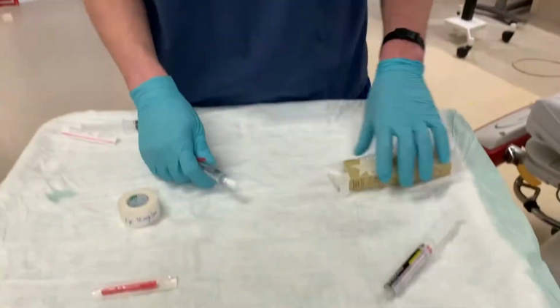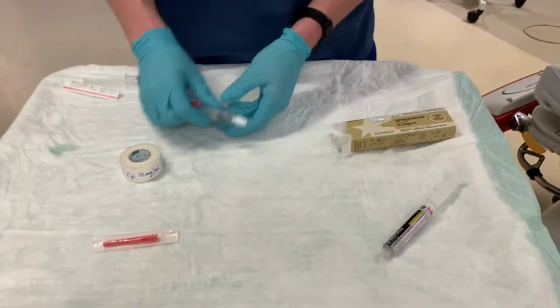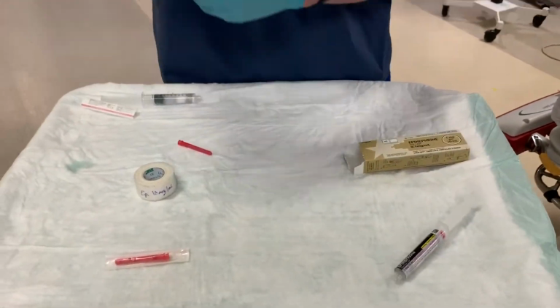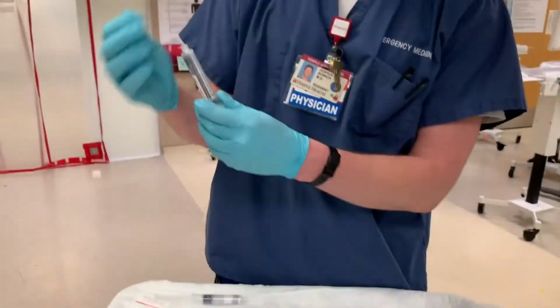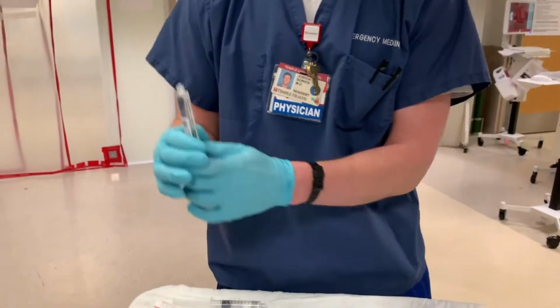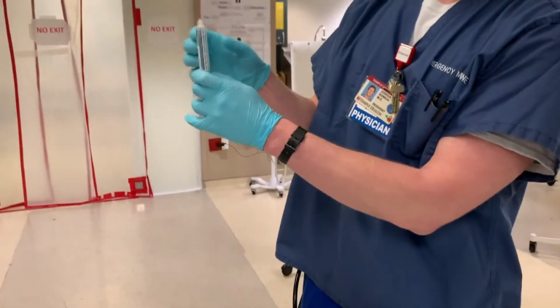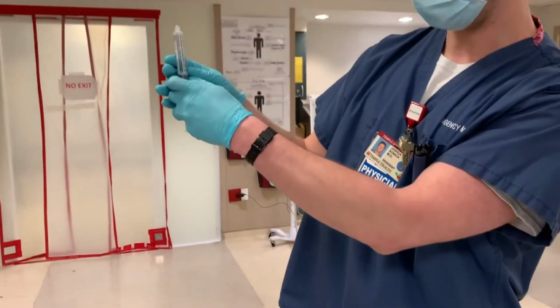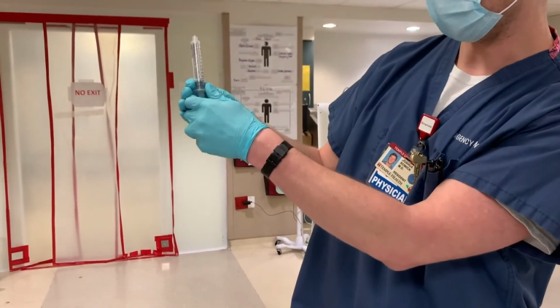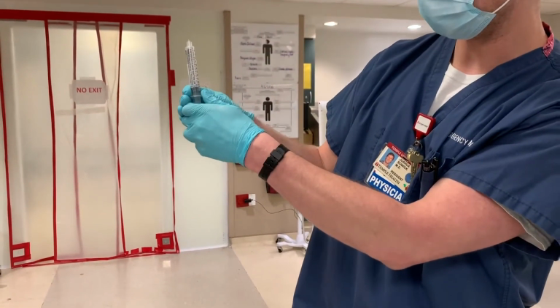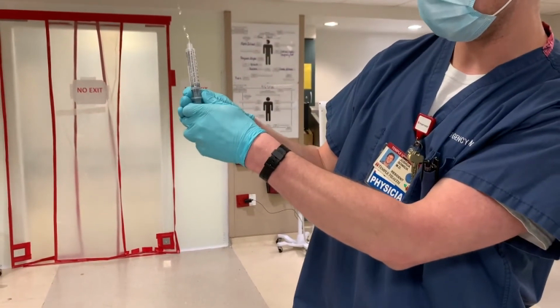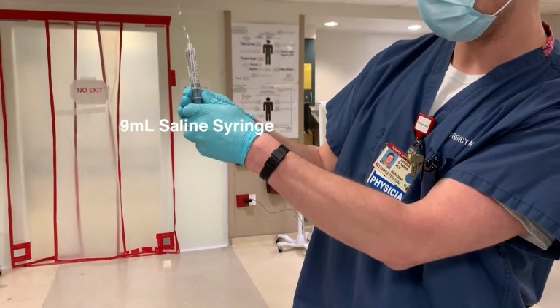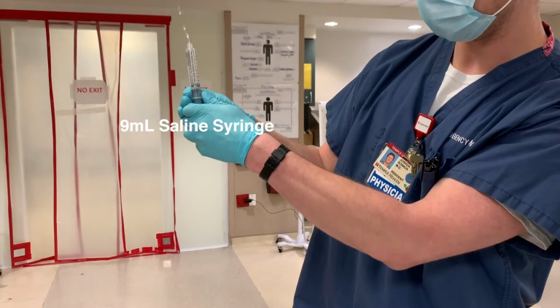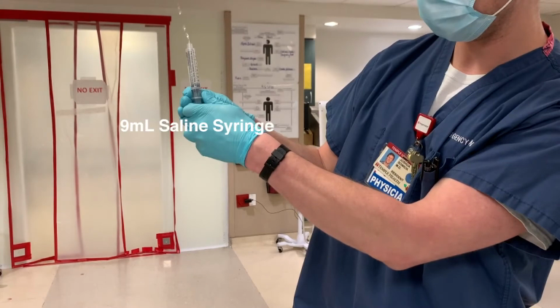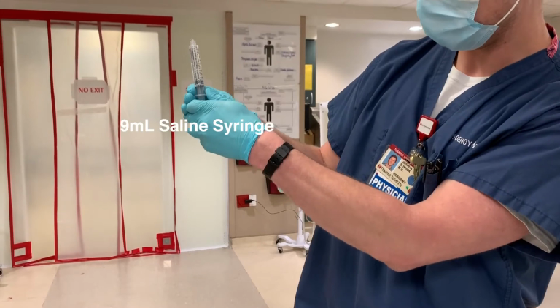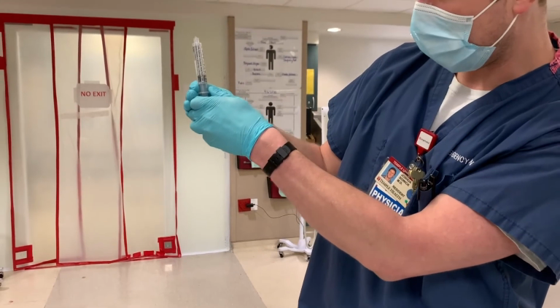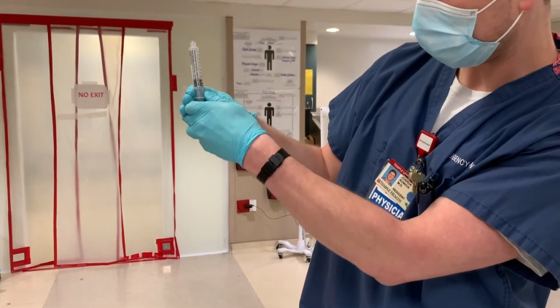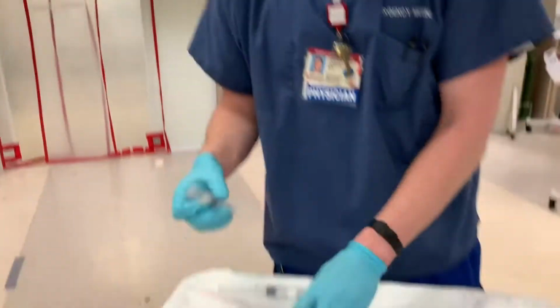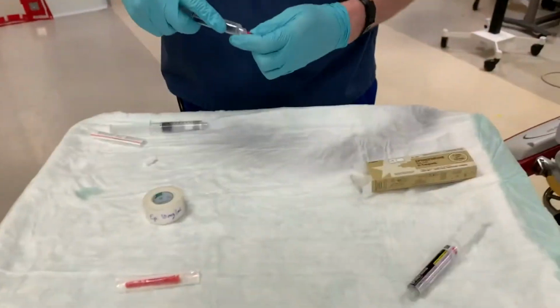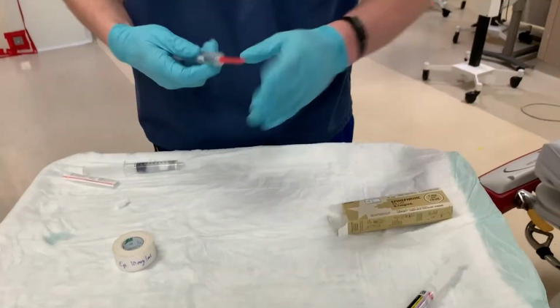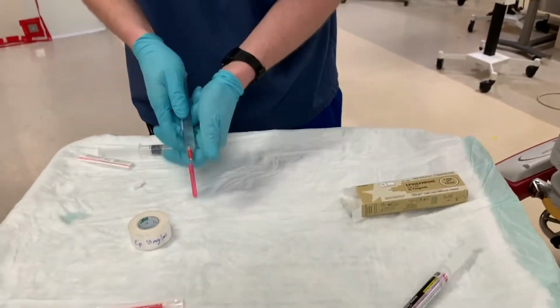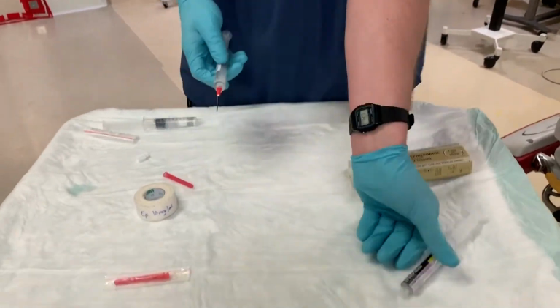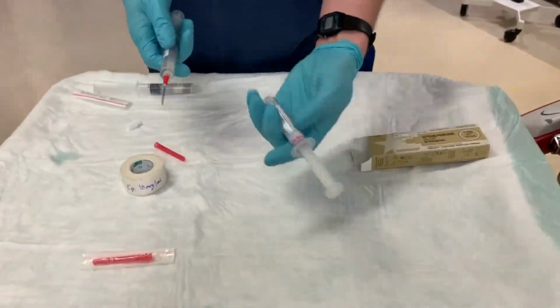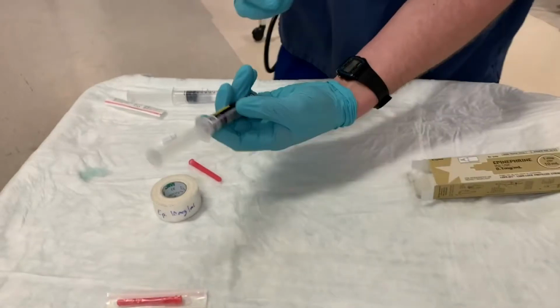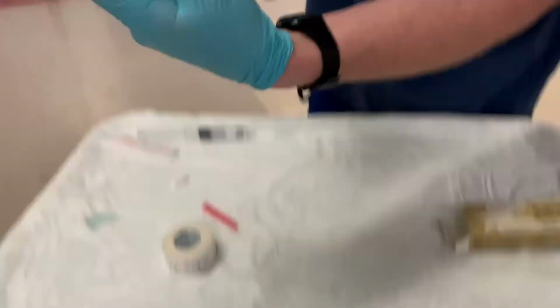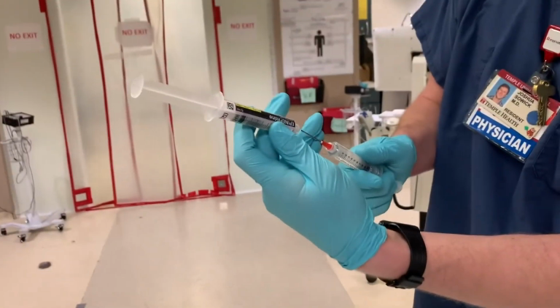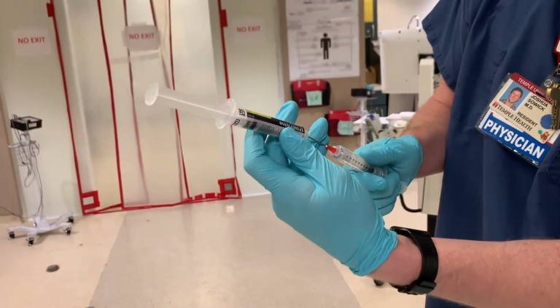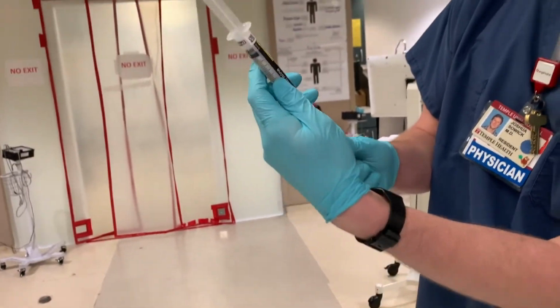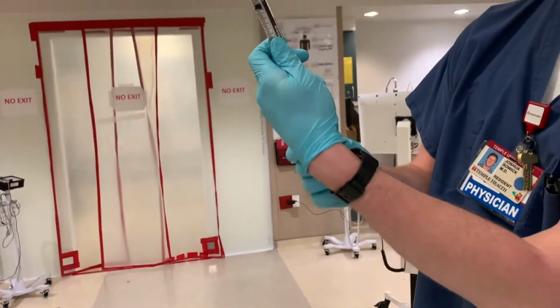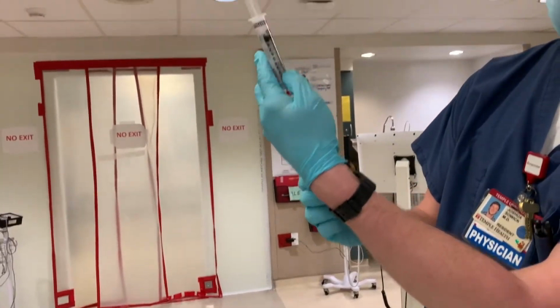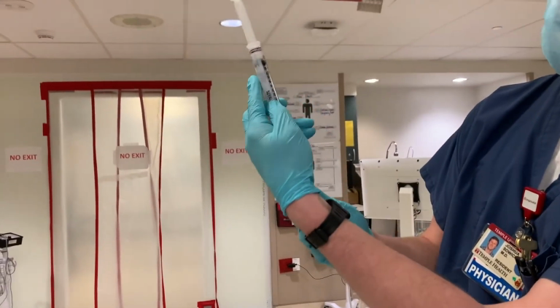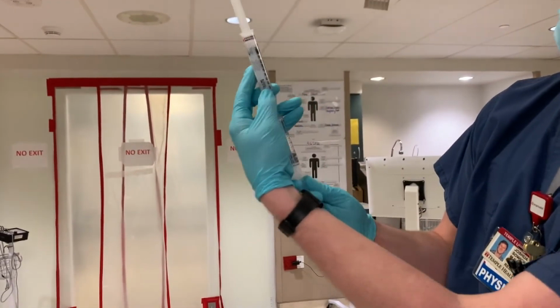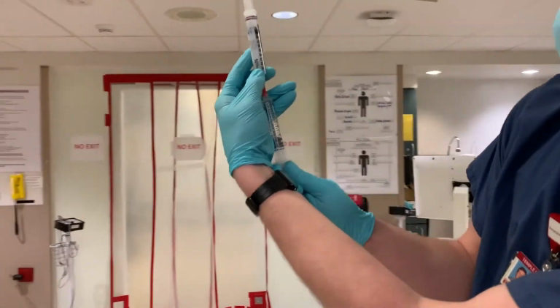First step is to empty 1 ml of saline from your flush, leaving you with a 9 ml saline syringe. Now put your blunt needle on the syringe and drop 1 ml of the code dose epinephrine into your saline syringe.